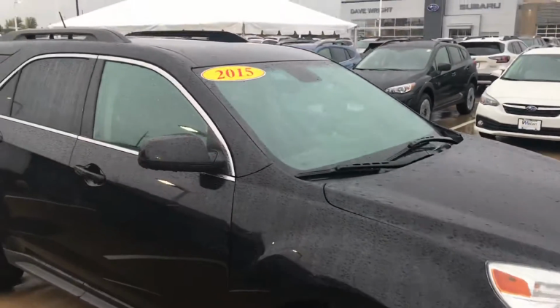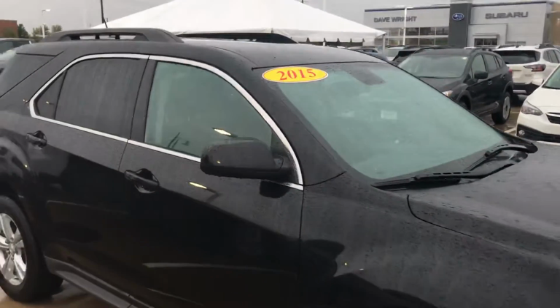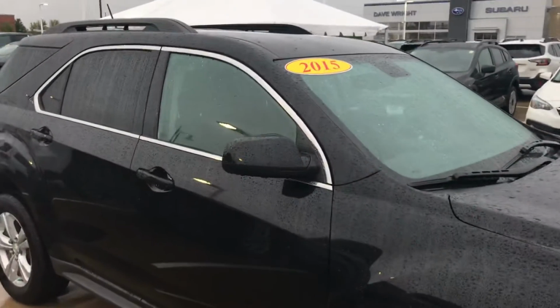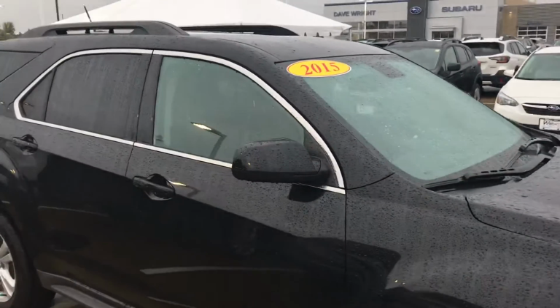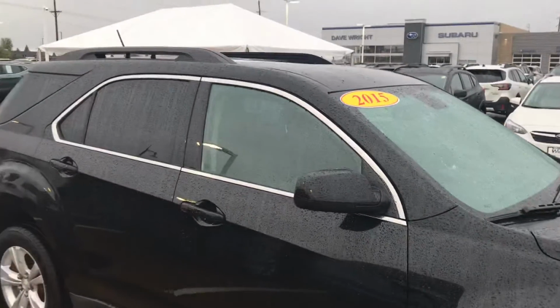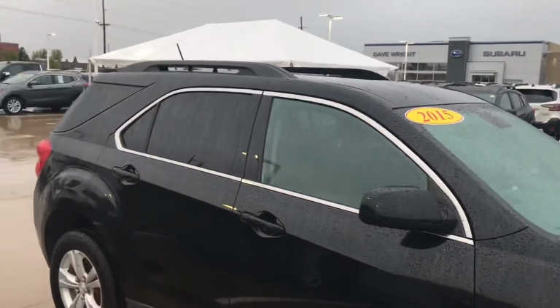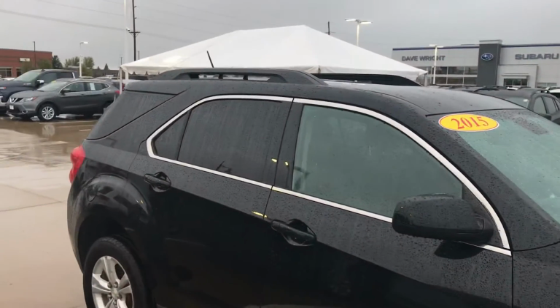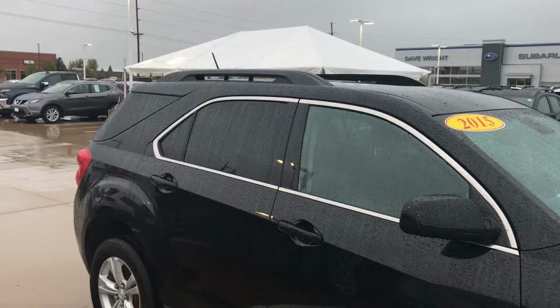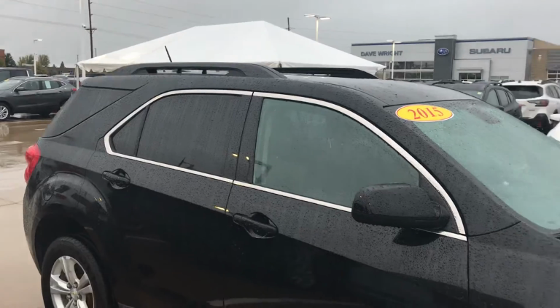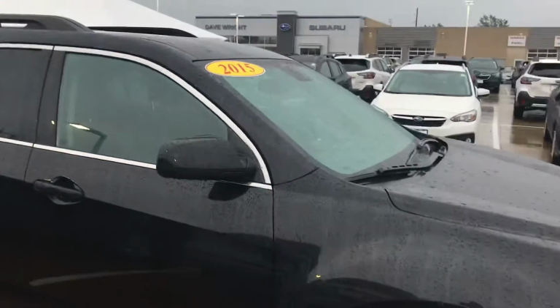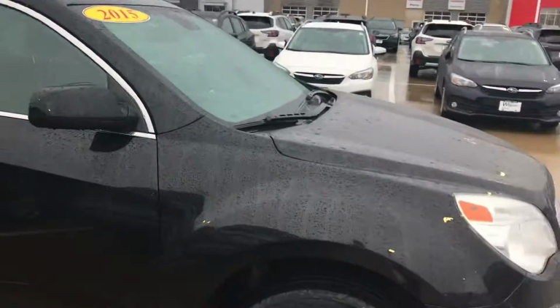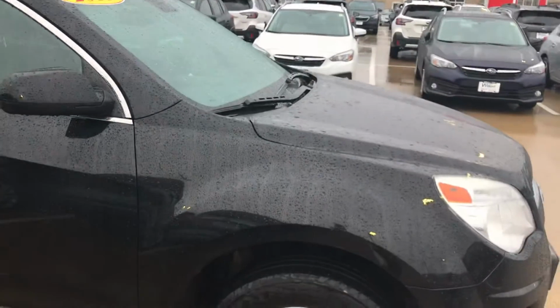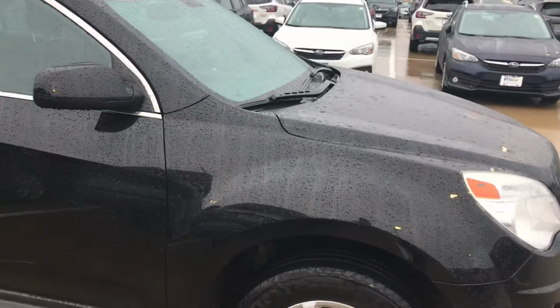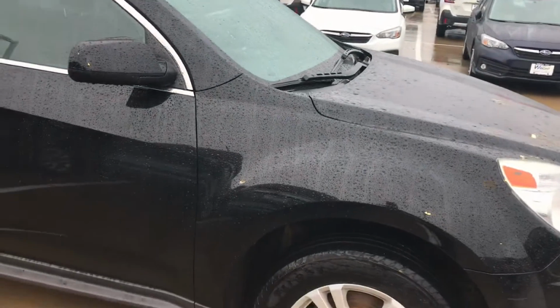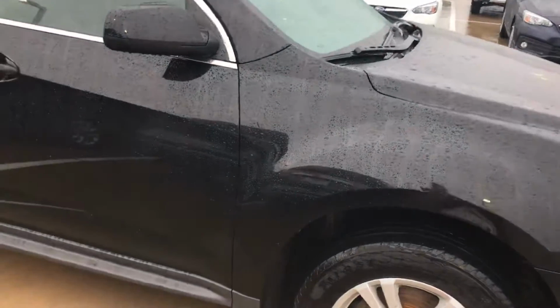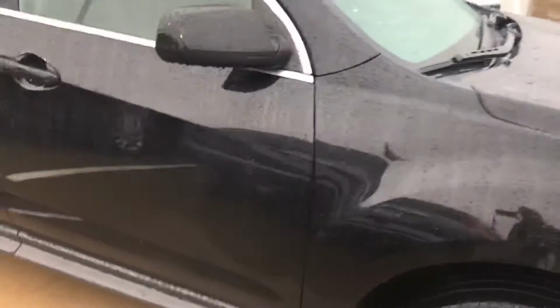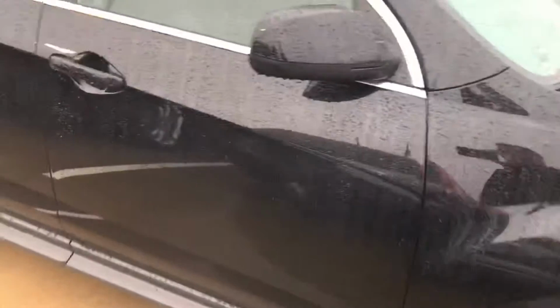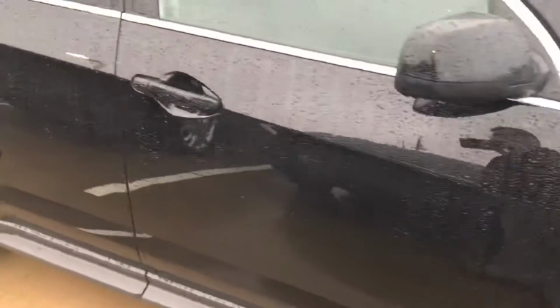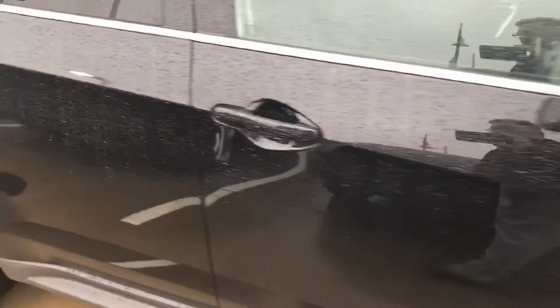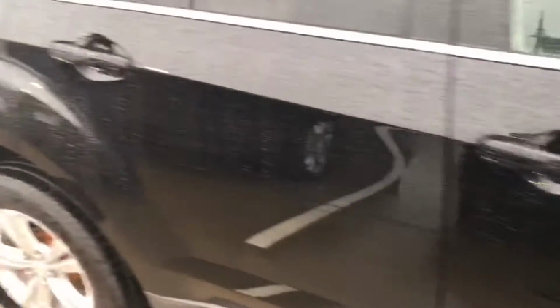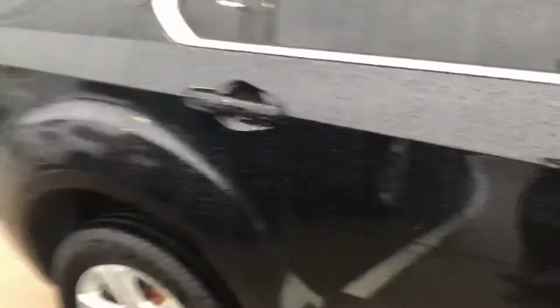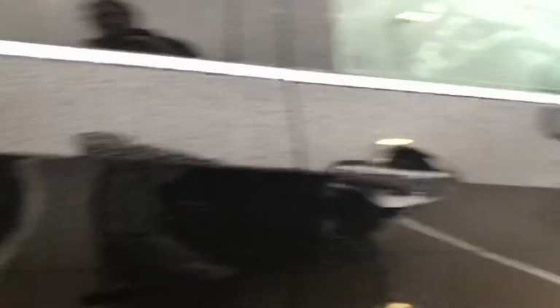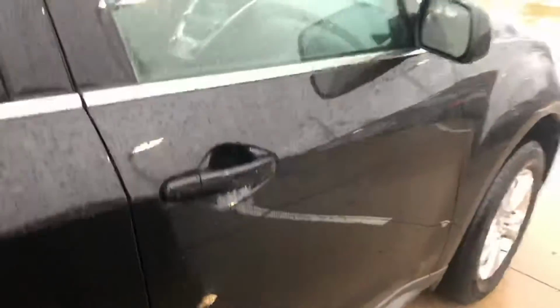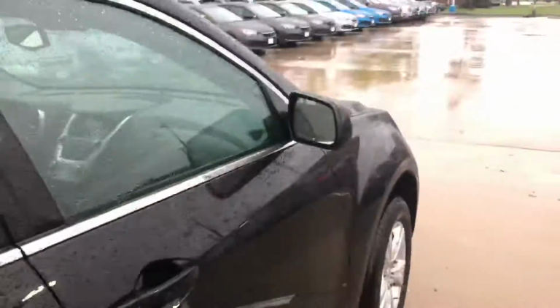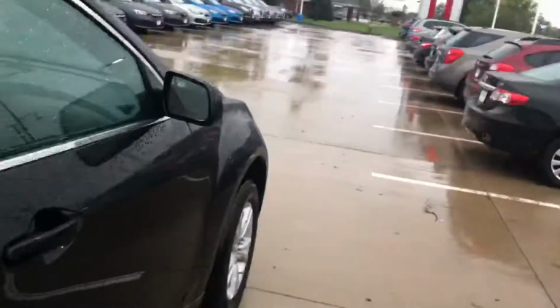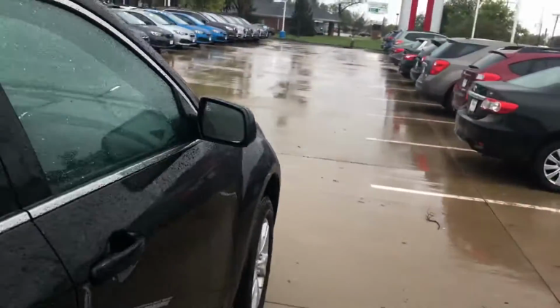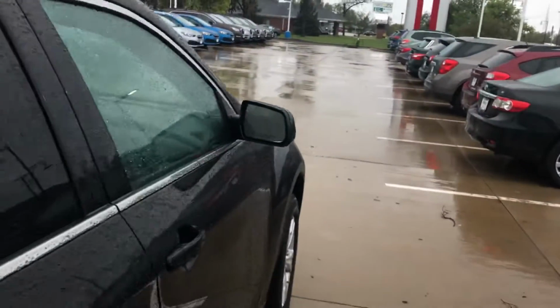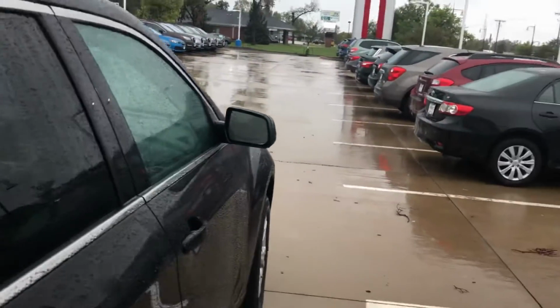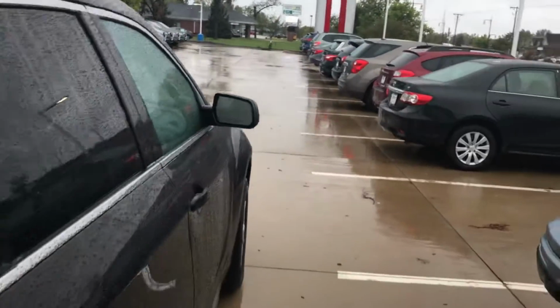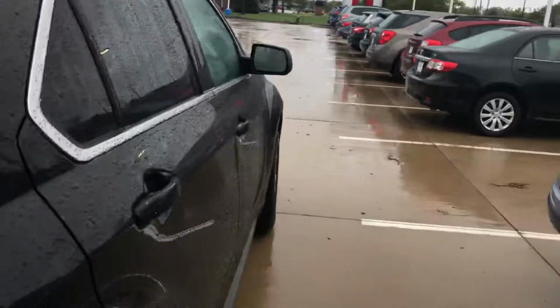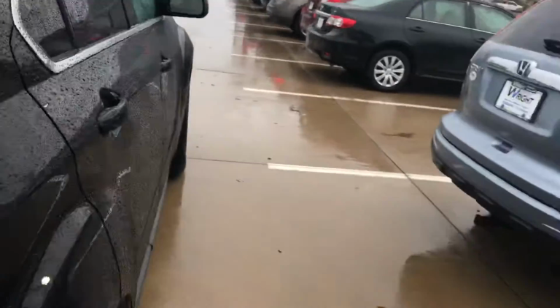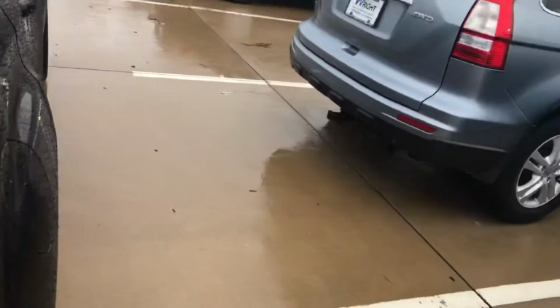This one has the privacy tint on the rear. Also has the remote start feature, which is fantastic, especially for the winter or summer — heat up your vehicle during the winter and cool it down during the summer.